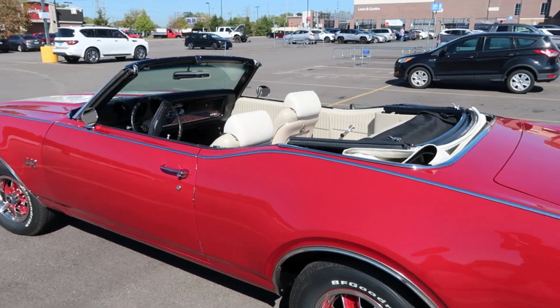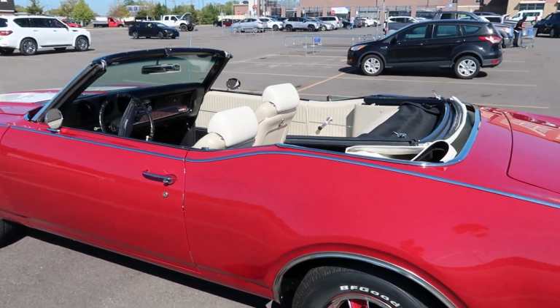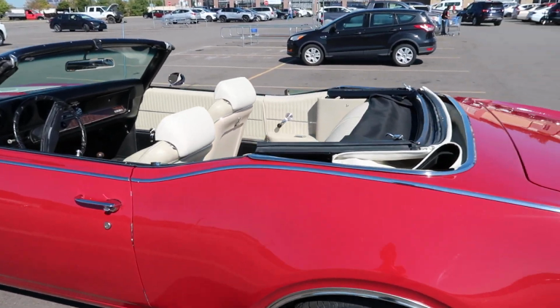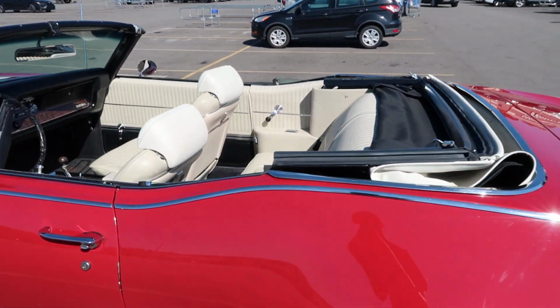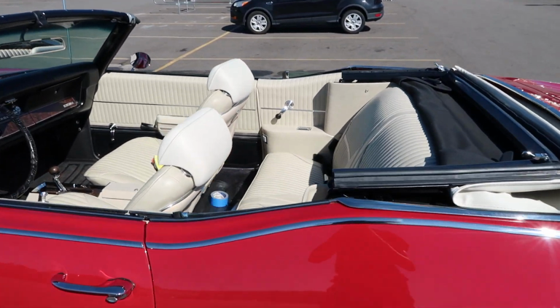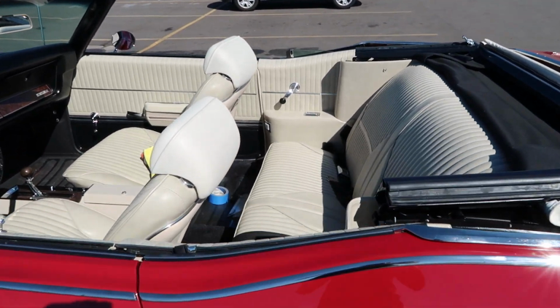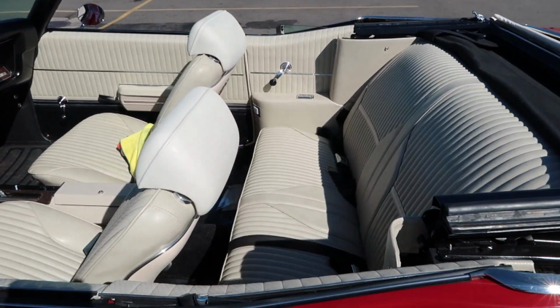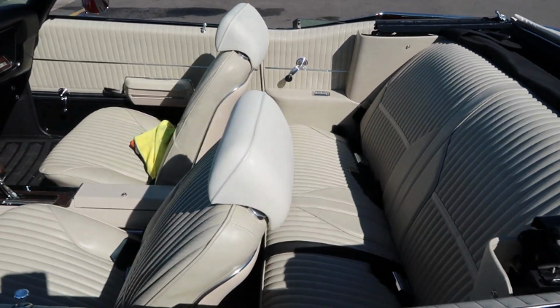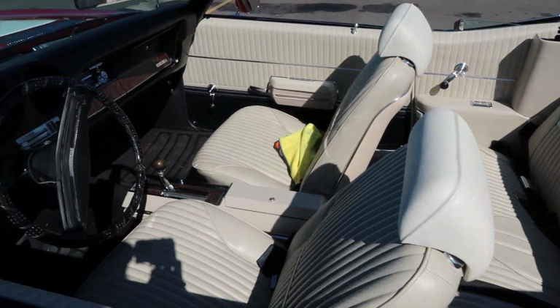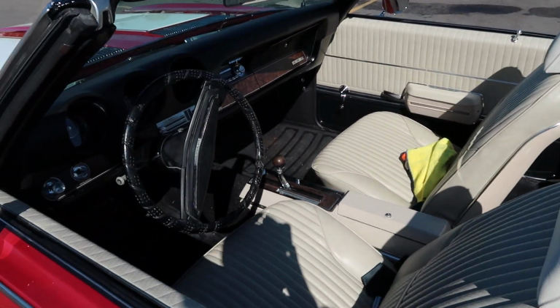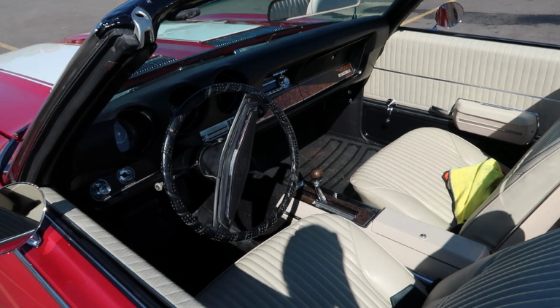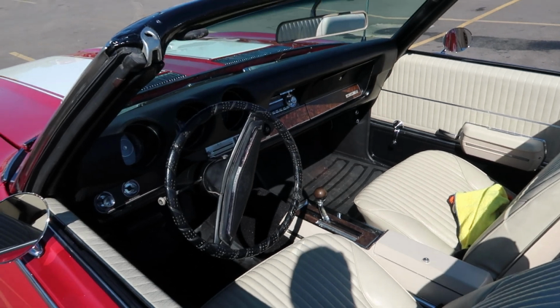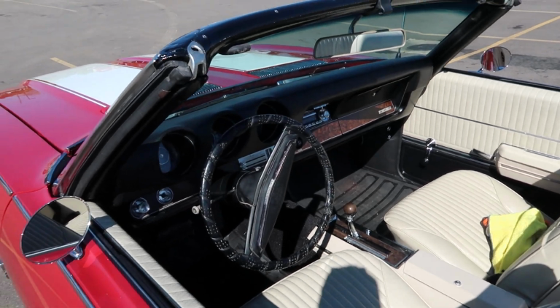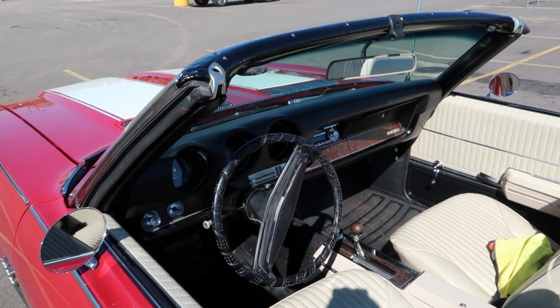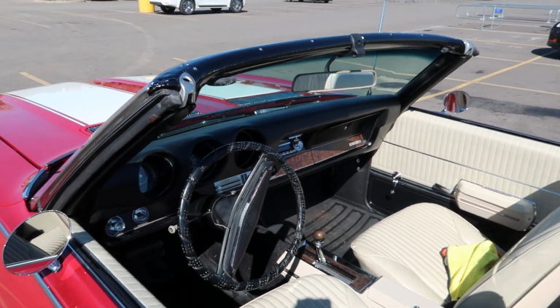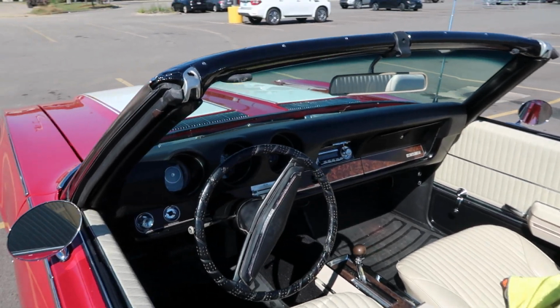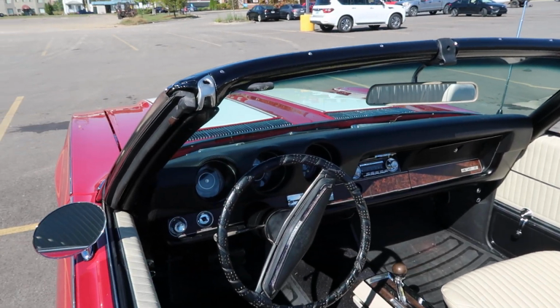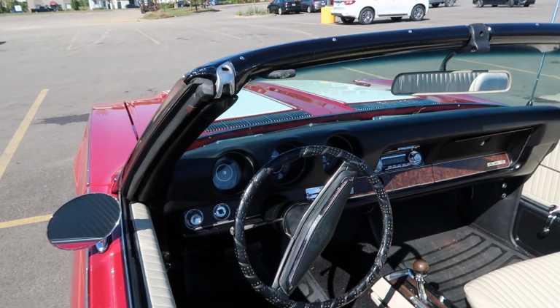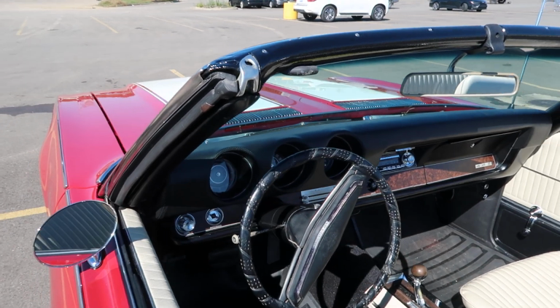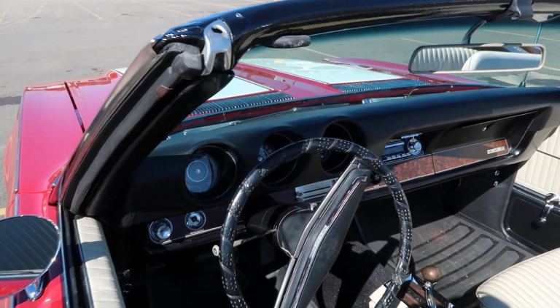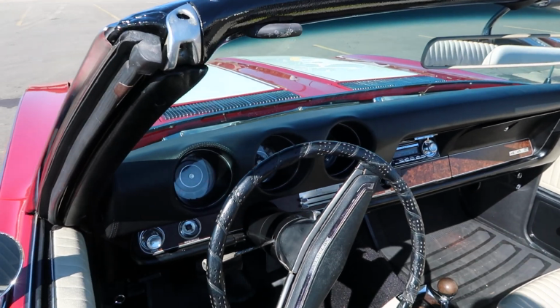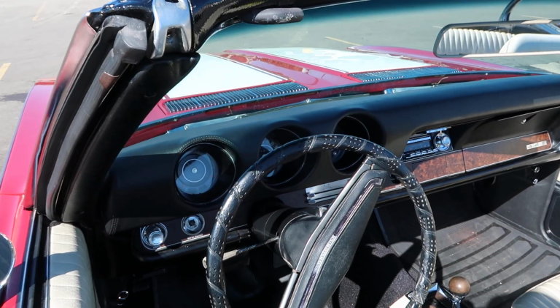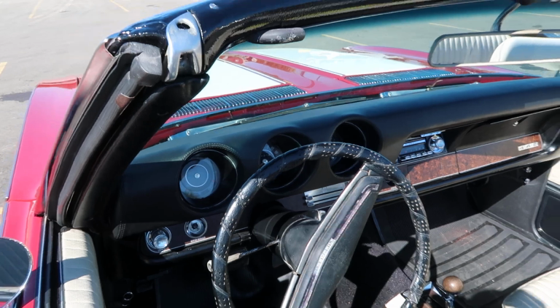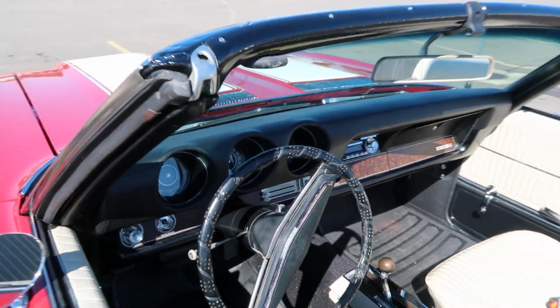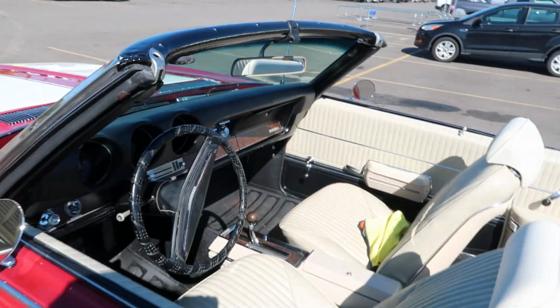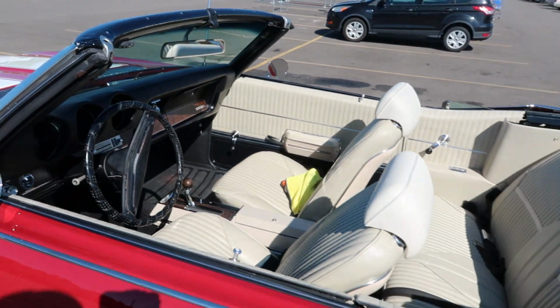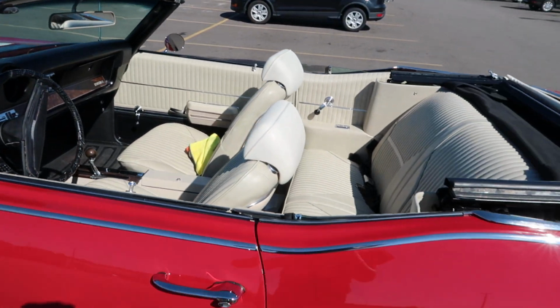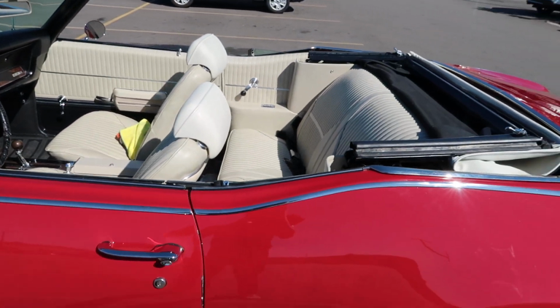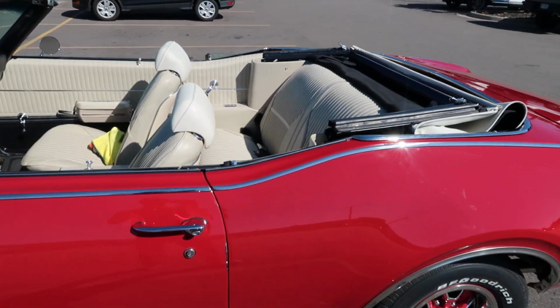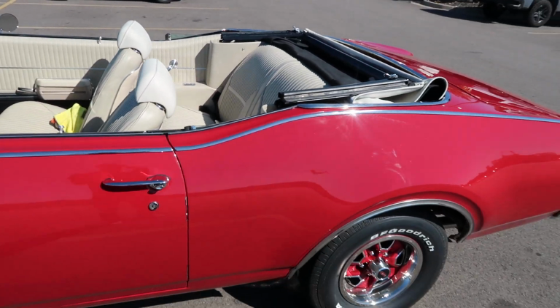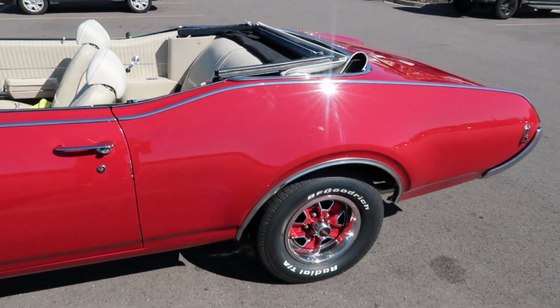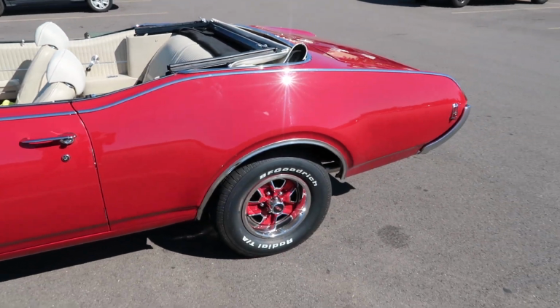Nice interior. White leather. Wood grain. Old school wood grain. Old school dash. Don't look like they did nothing to it for real.